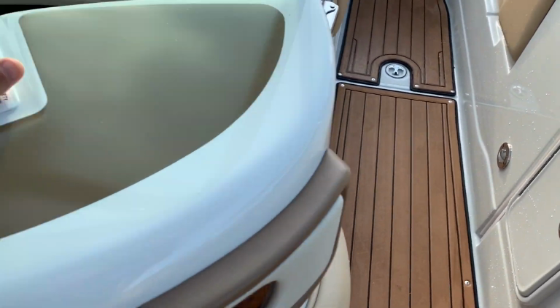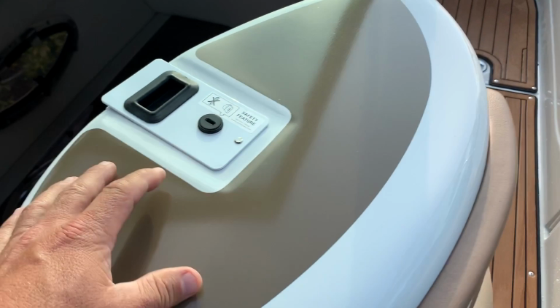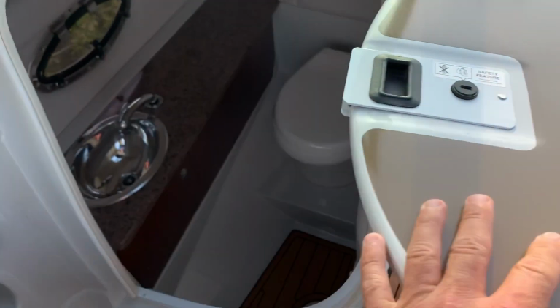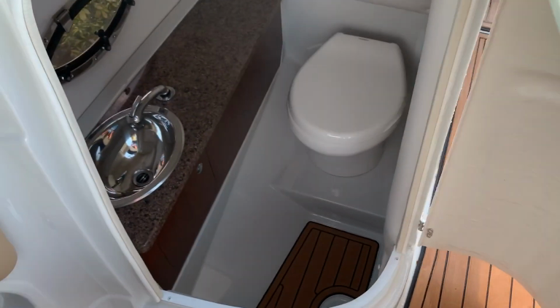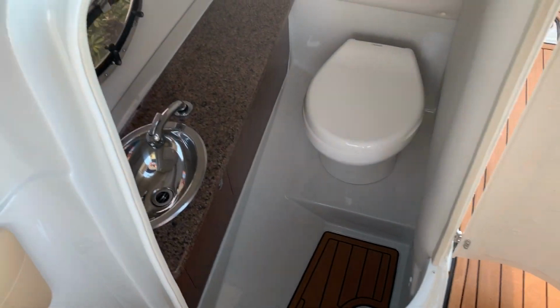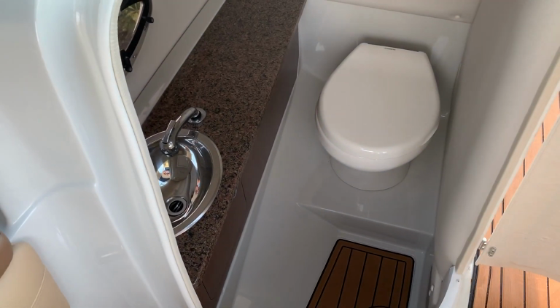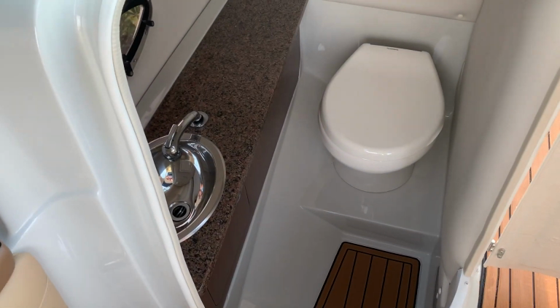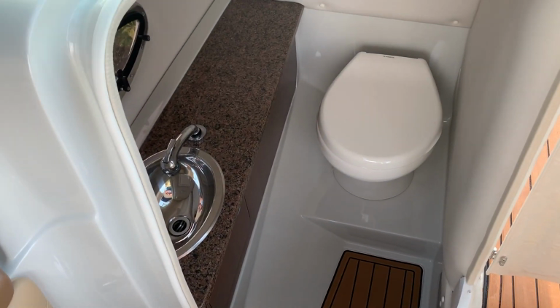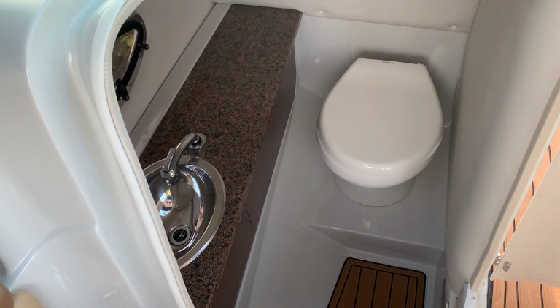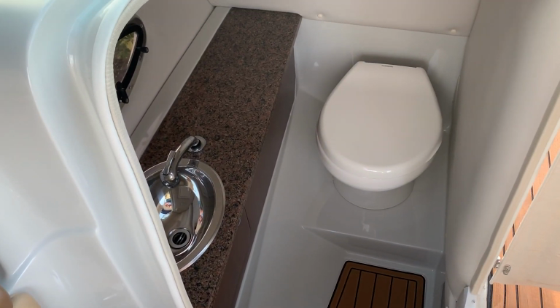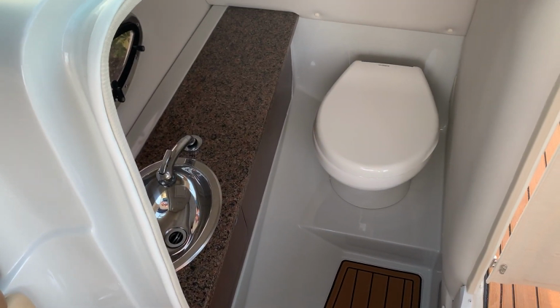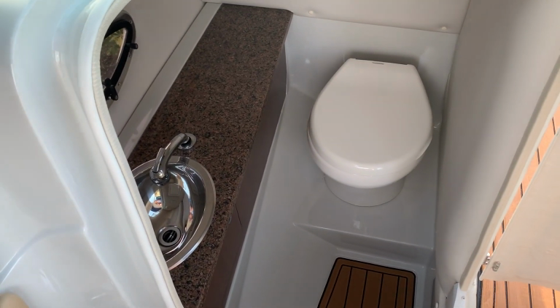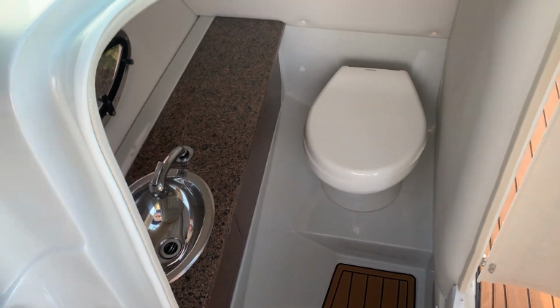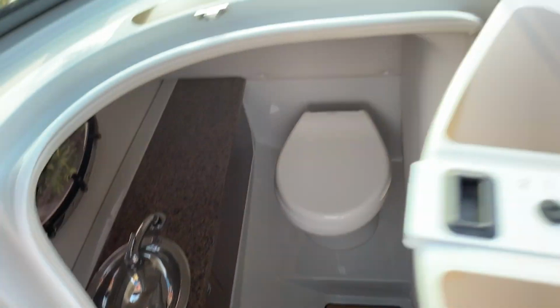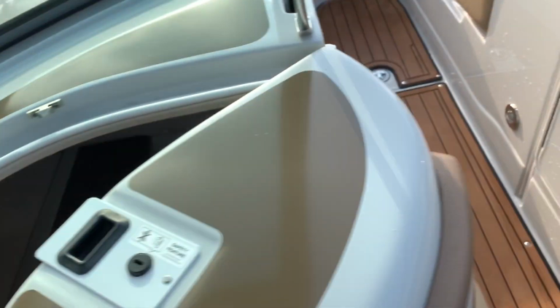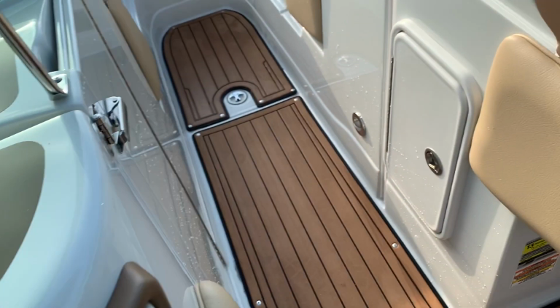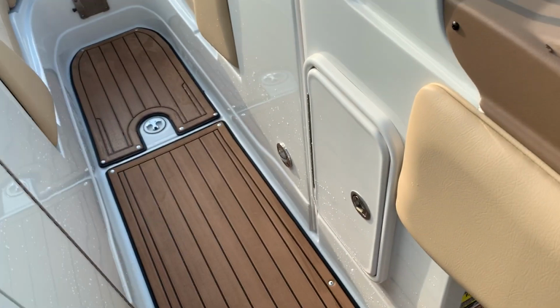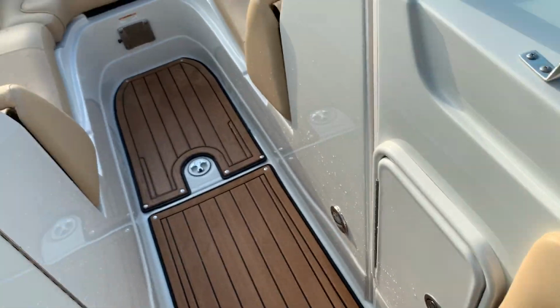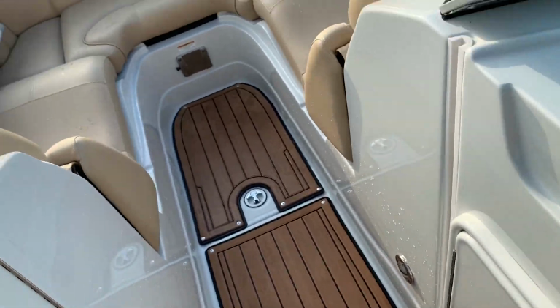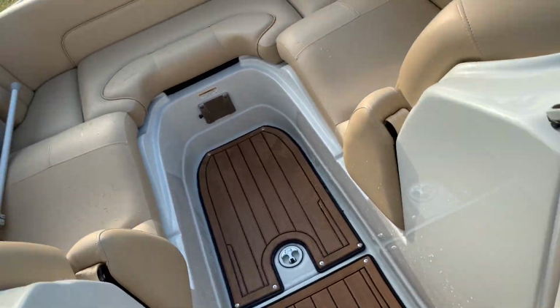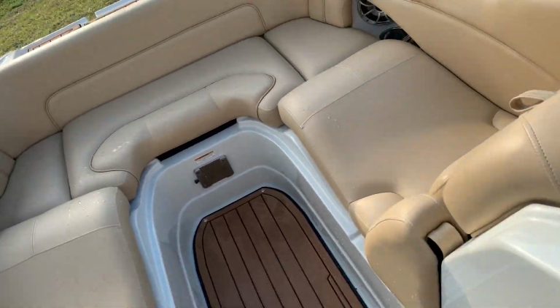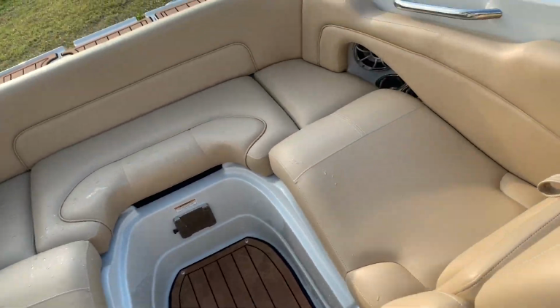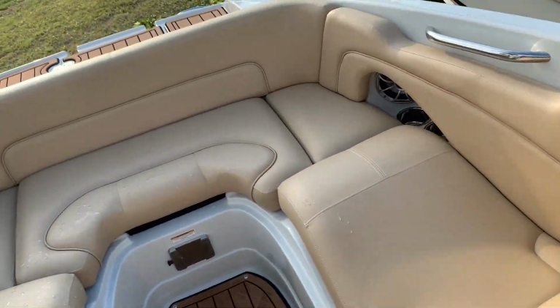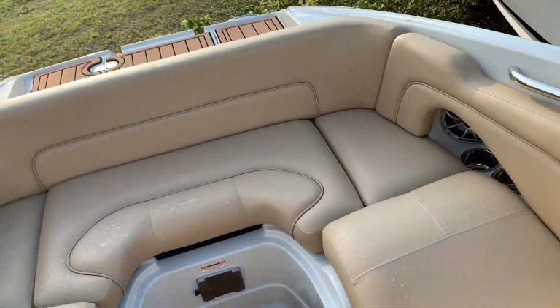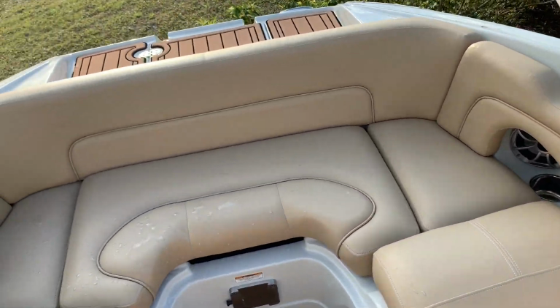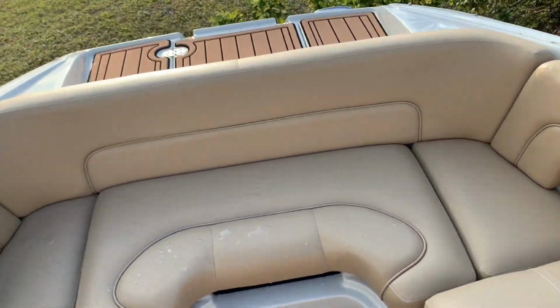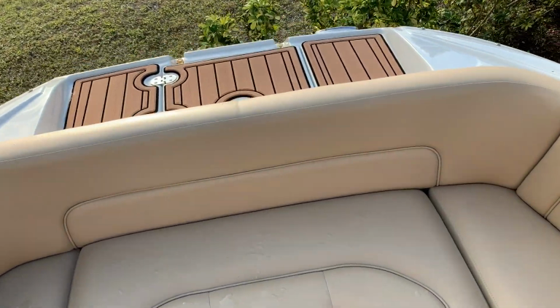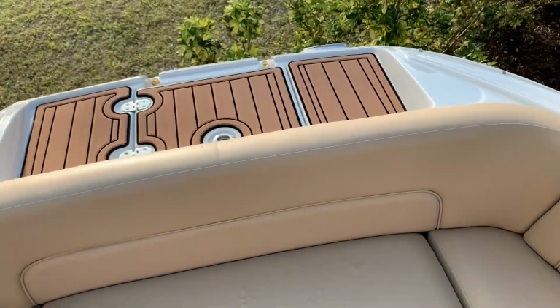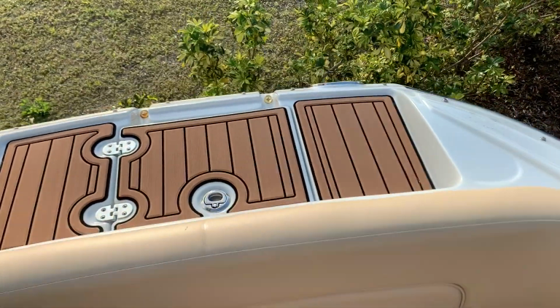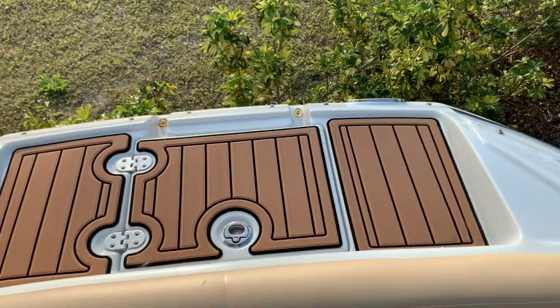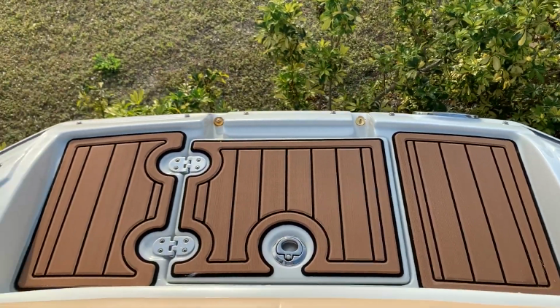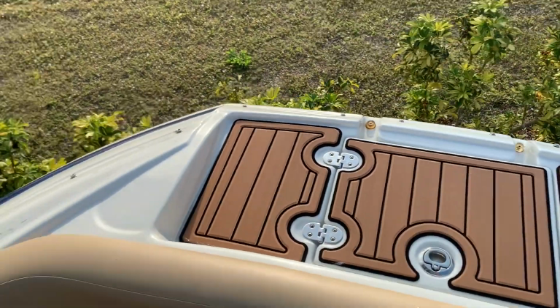Fully enclosed head here. We also have a fresh water sink inside there. In the front of the boat, it's kind of squared off, gives you a little bit more room here. Even the sea deck on the front of the boat.